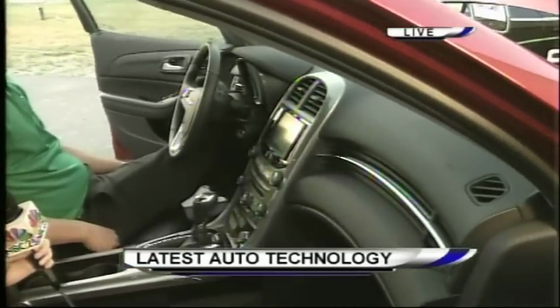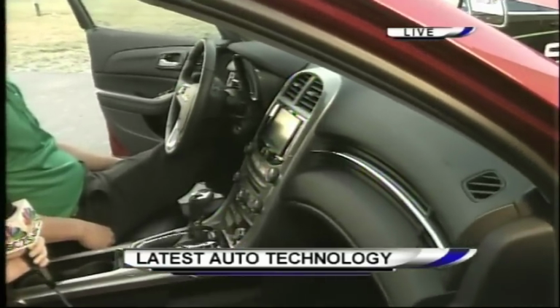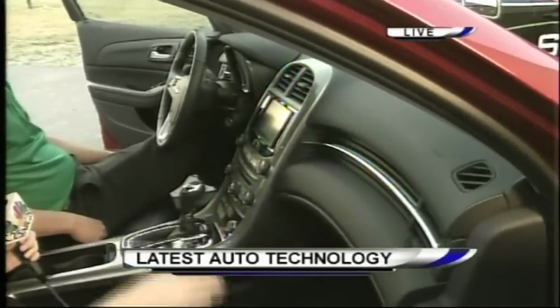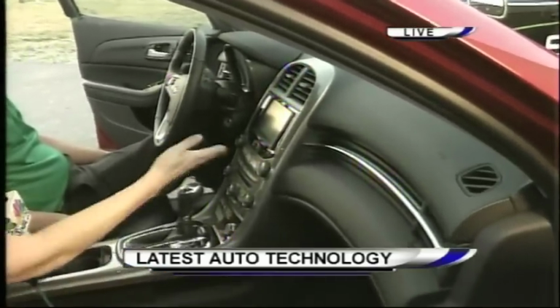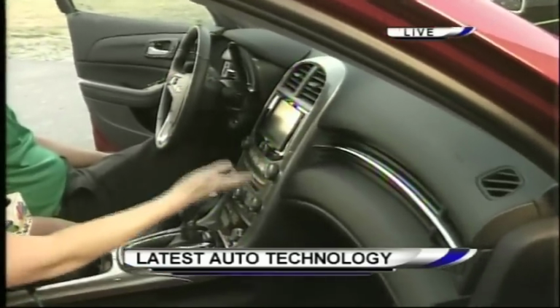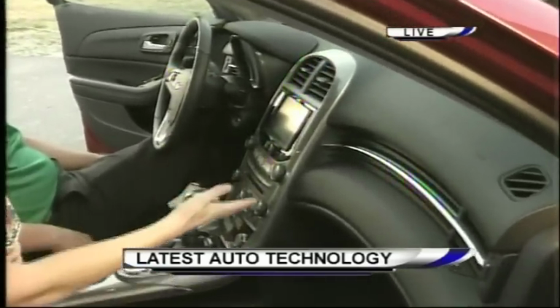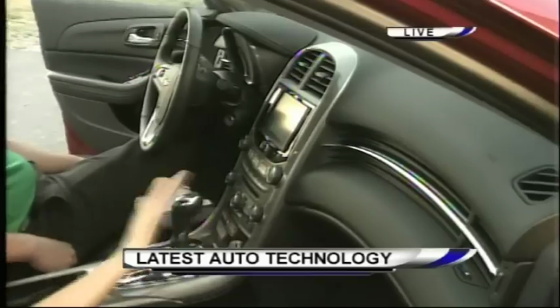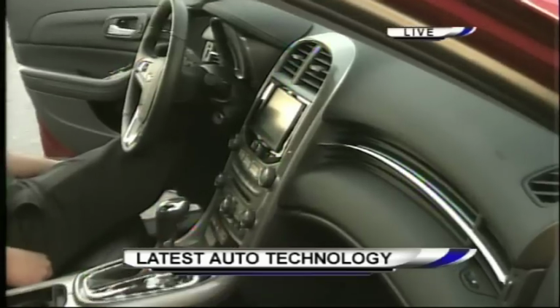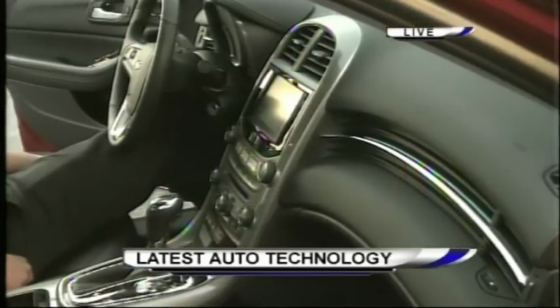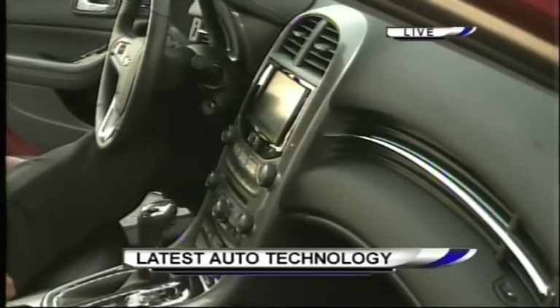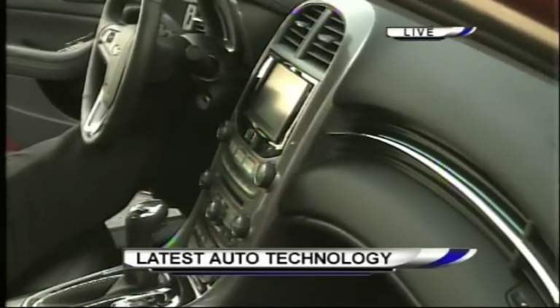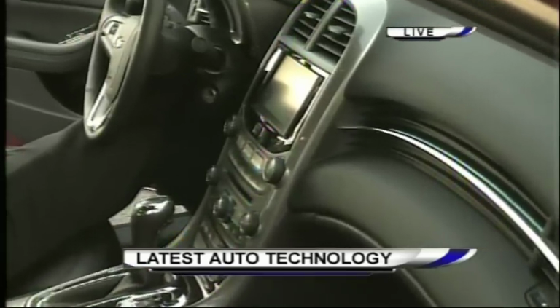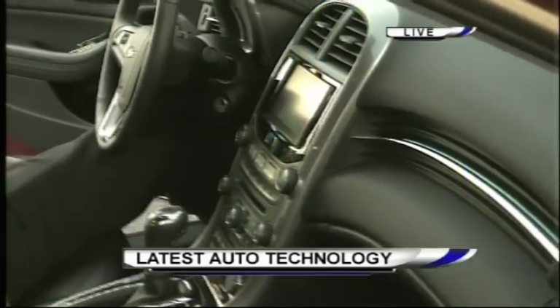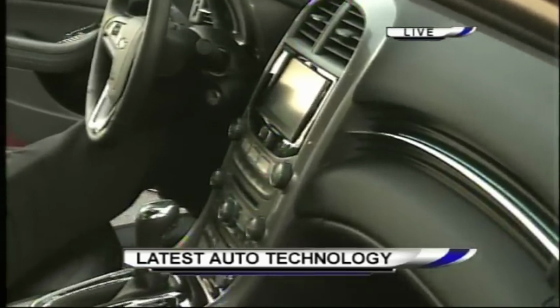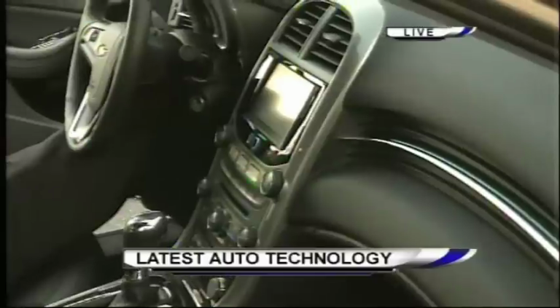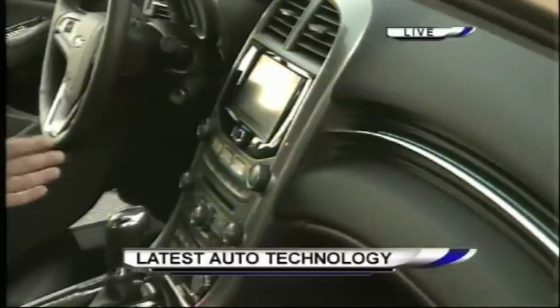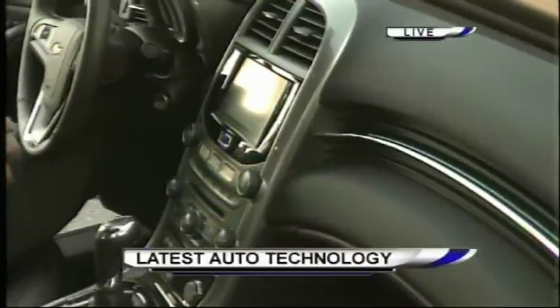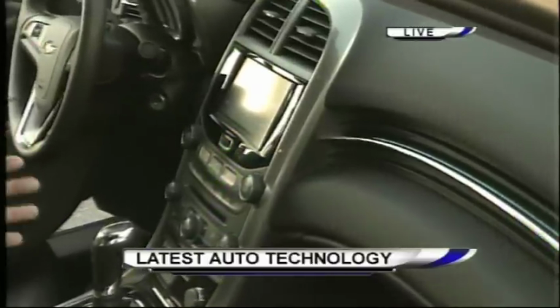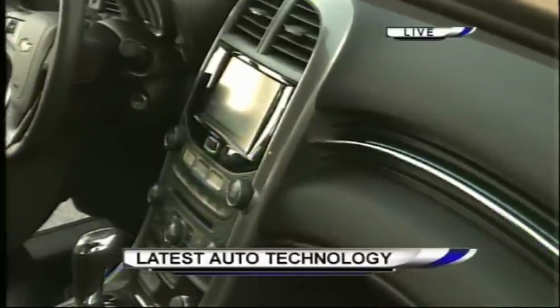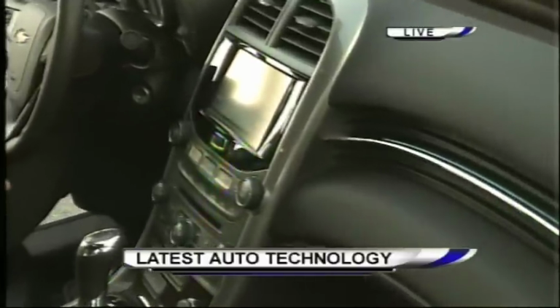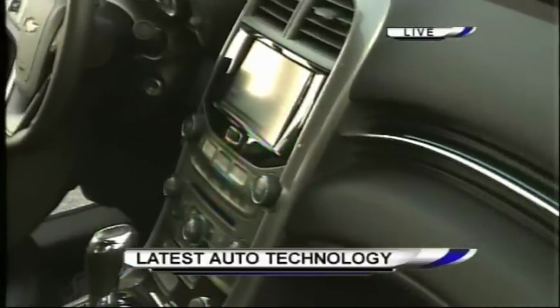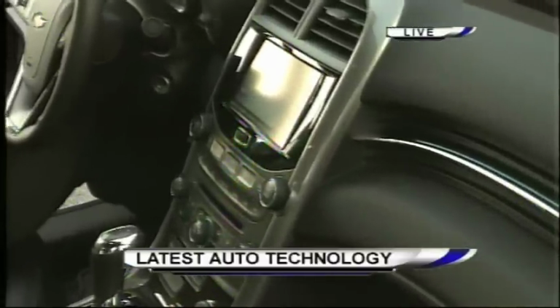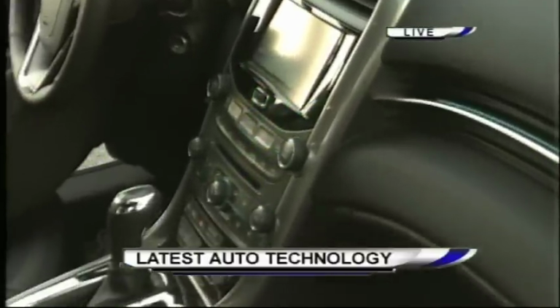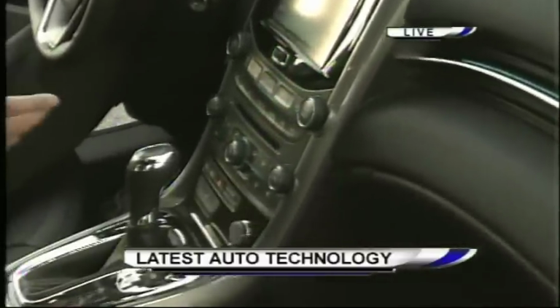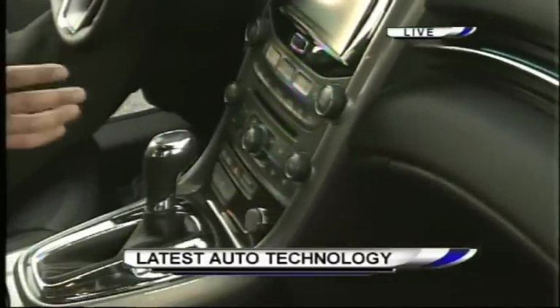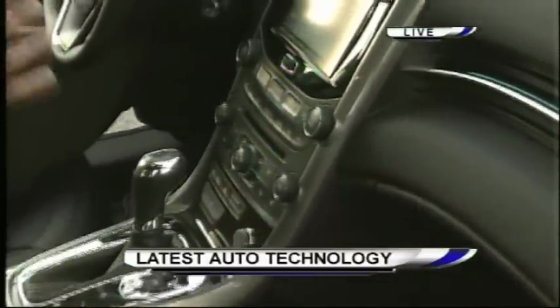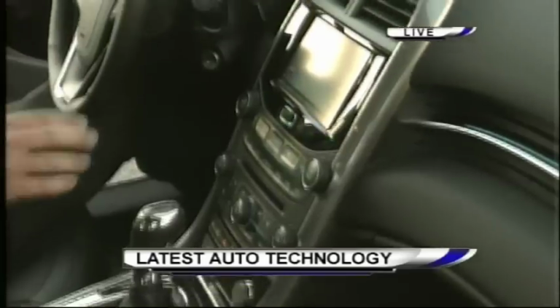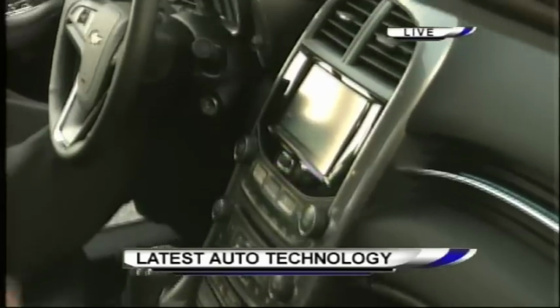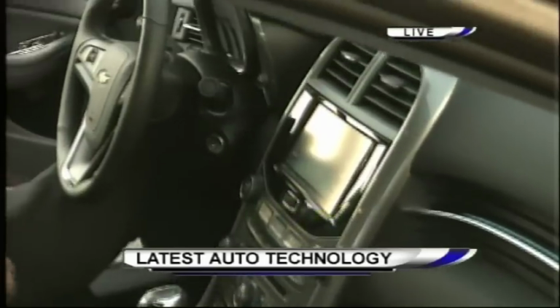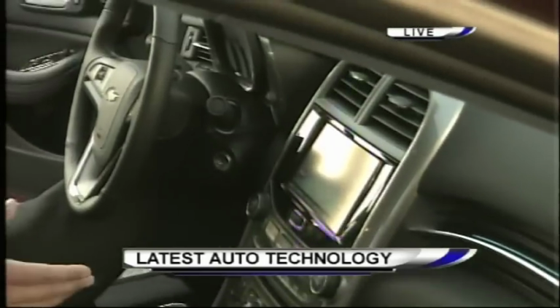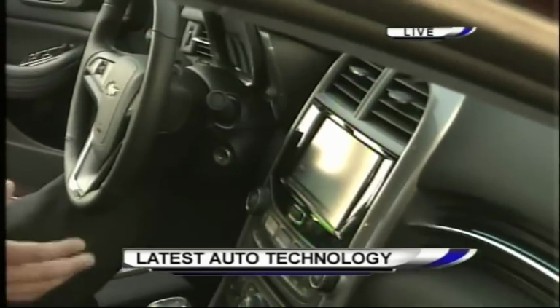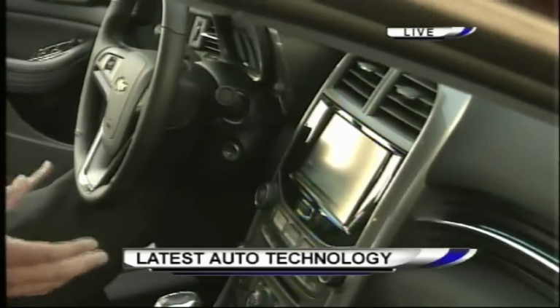So let's talk about MyLink Radio, which is in a lot of vehicles that they're making these days. Is that true? Yep, a lot of the Chevys. MyLink is the Chevy version. Buick has the IntelliLink and we sell those too, but they all work pretty much the same way and they're putting them in pretty much every vehicle now.